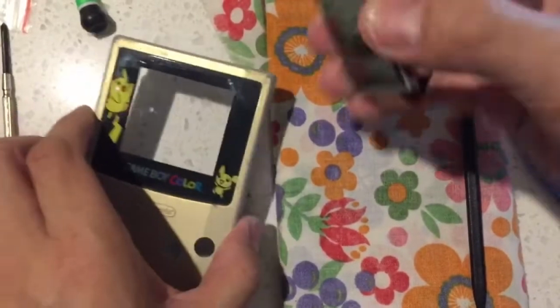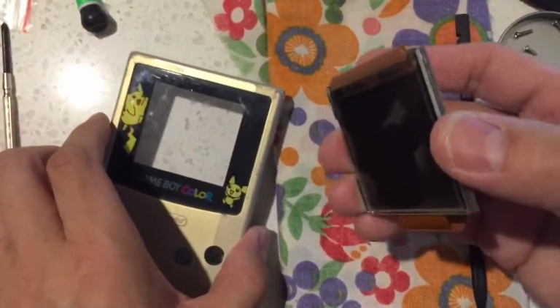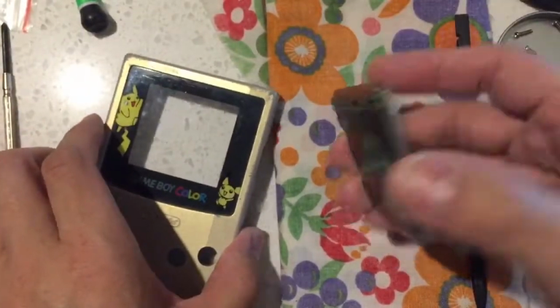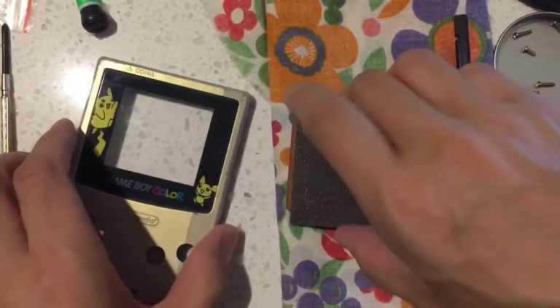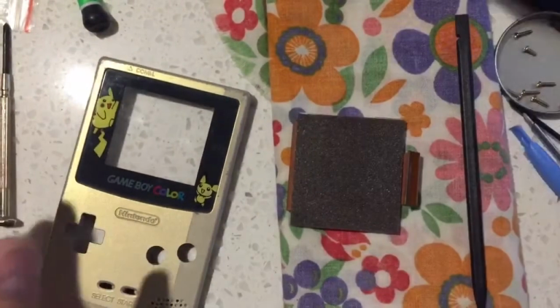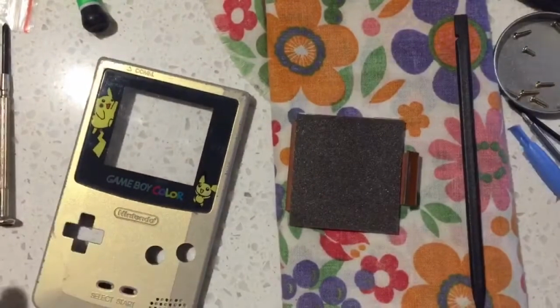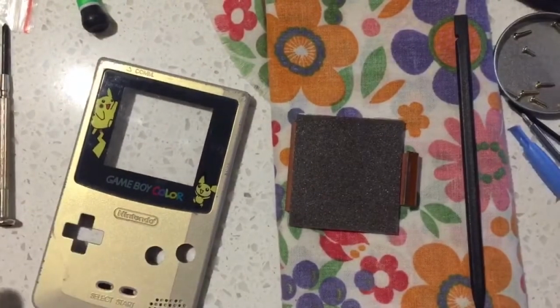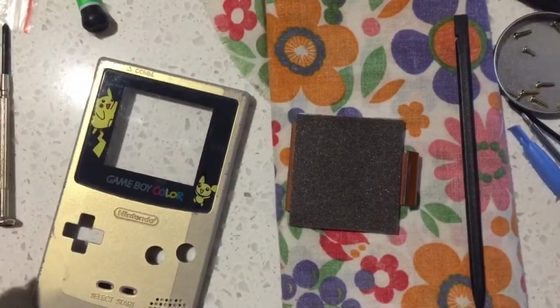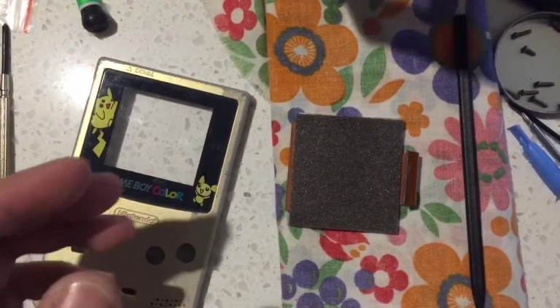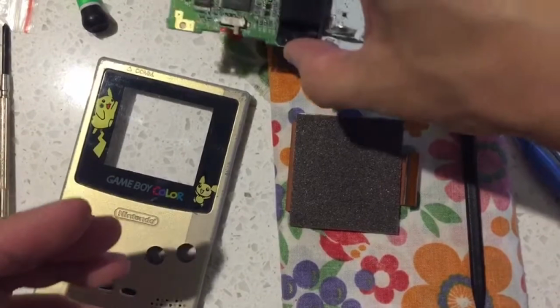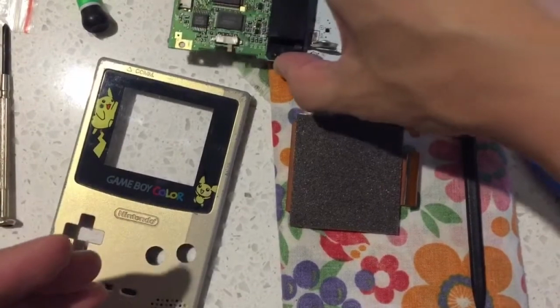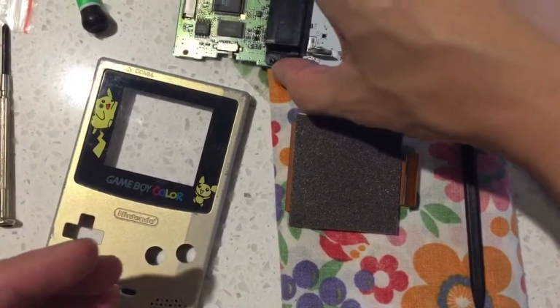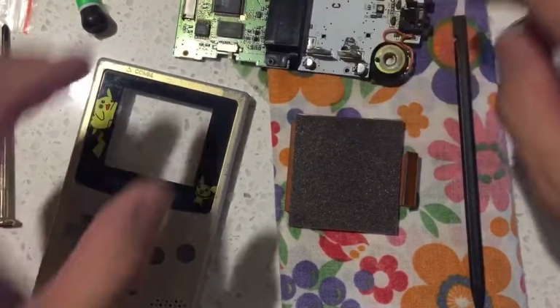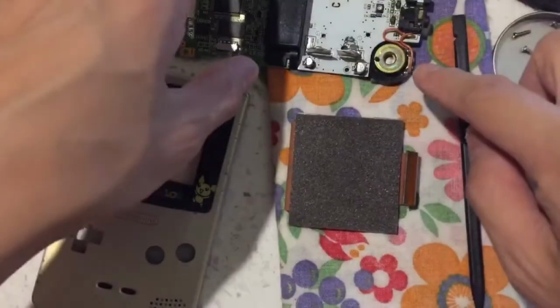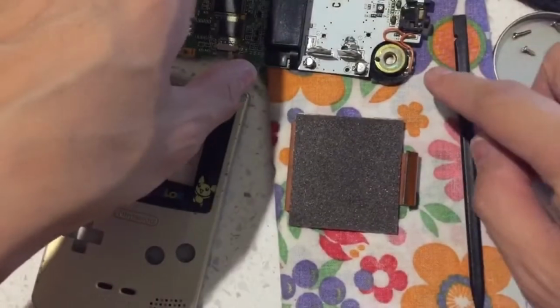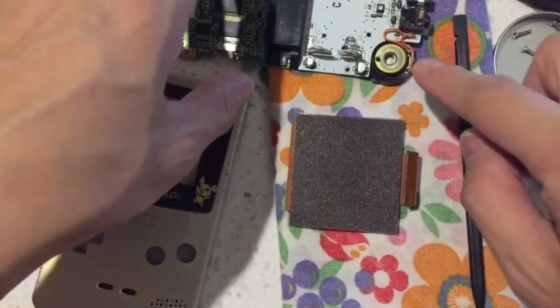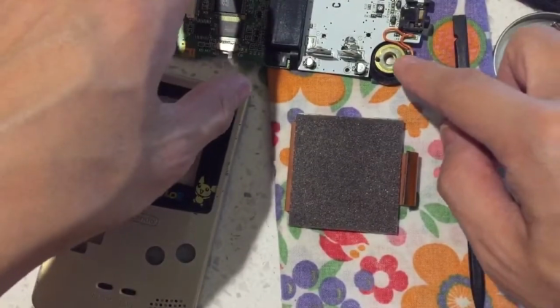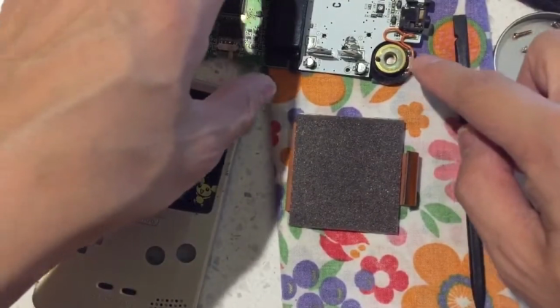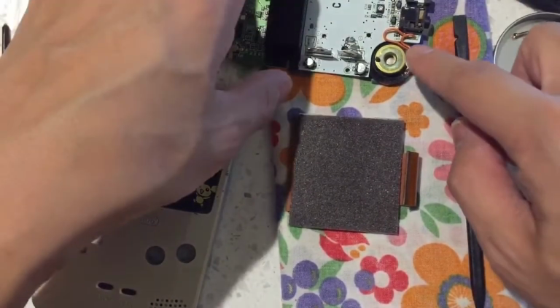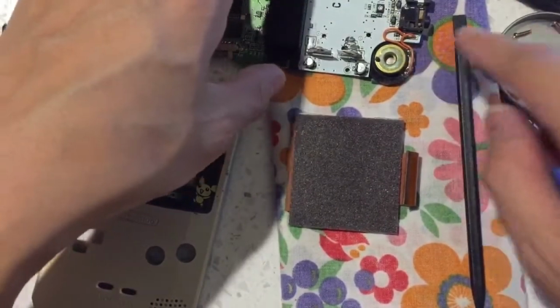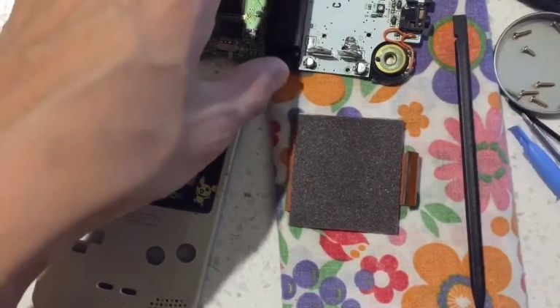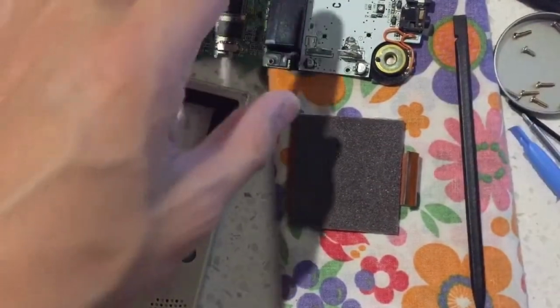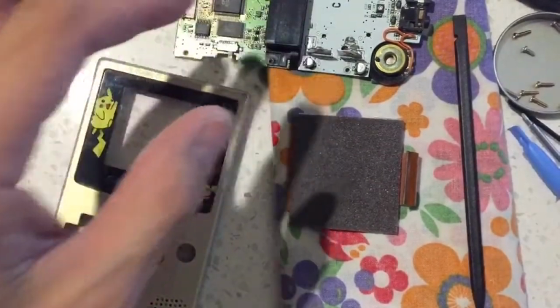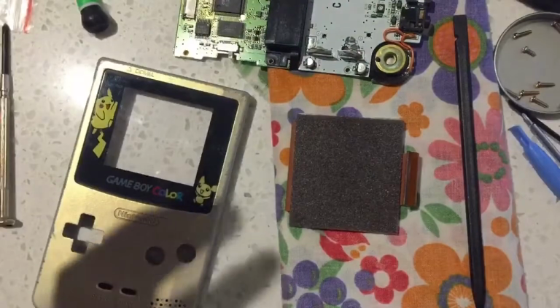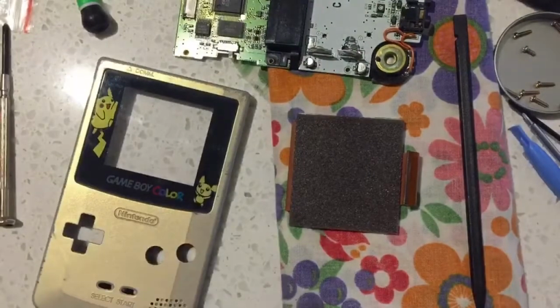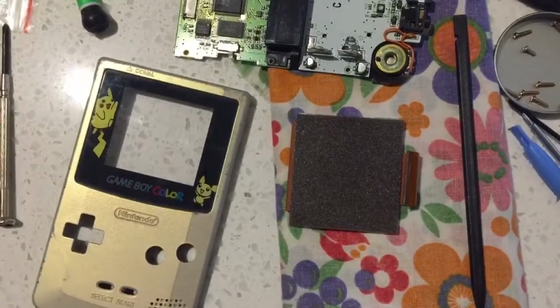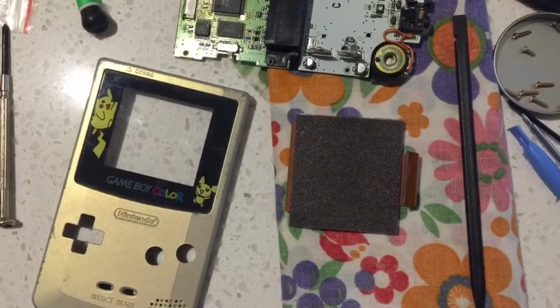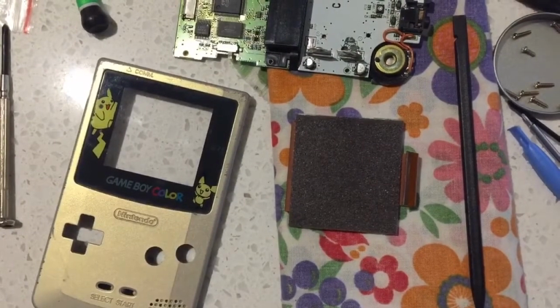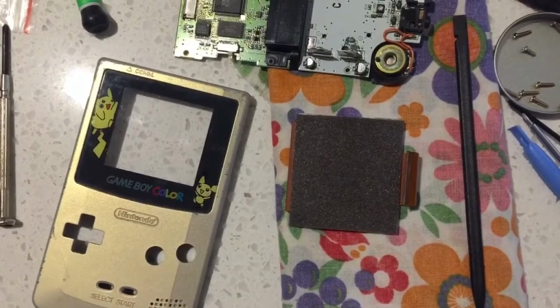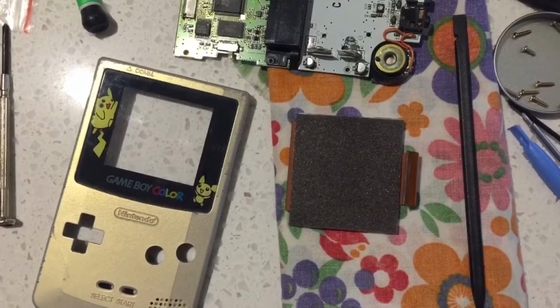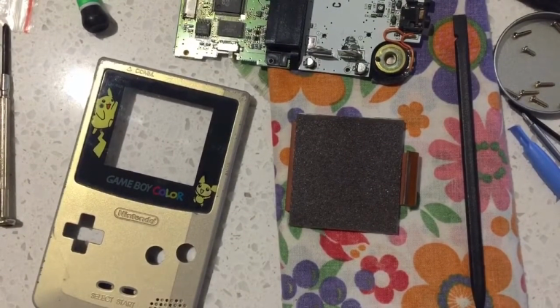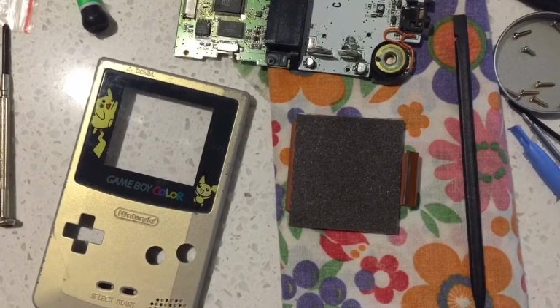One, two, three. Be careful with the motherboard — the speaker is dangling with wires there. Let's put it back with the orange case.